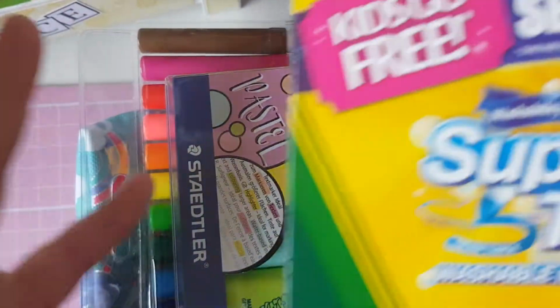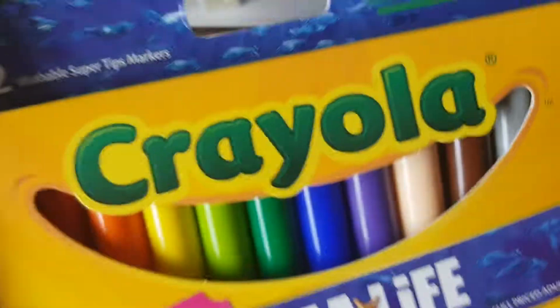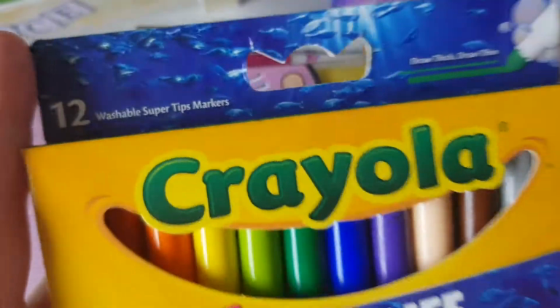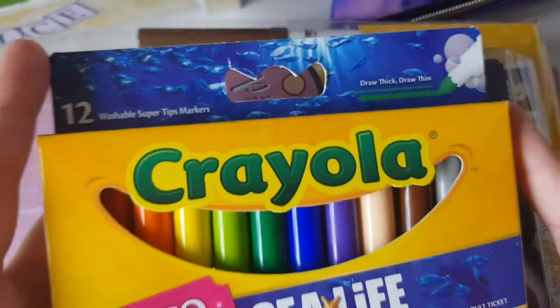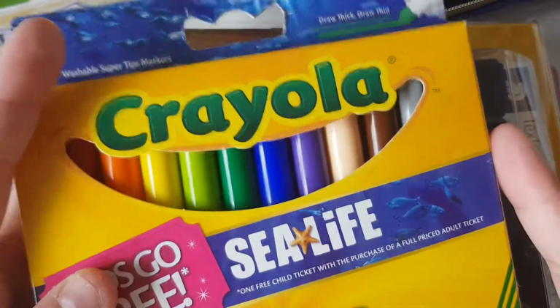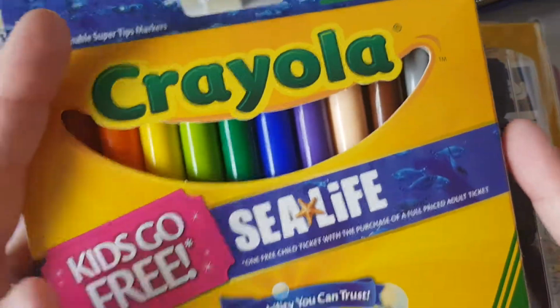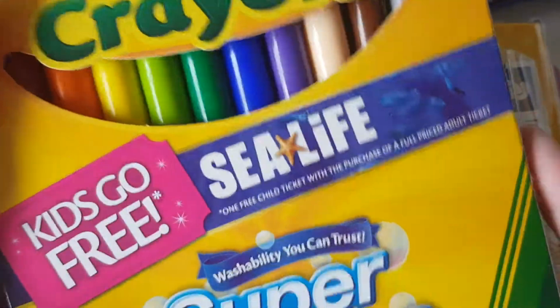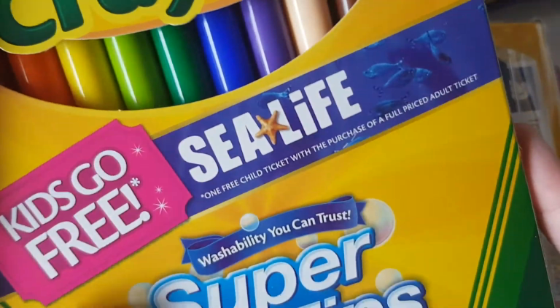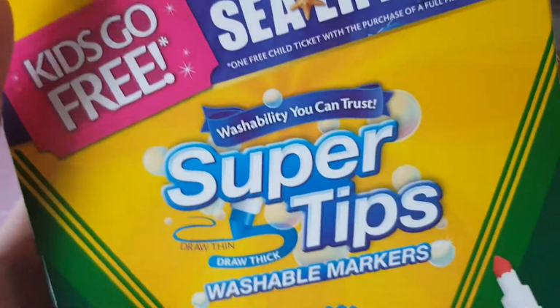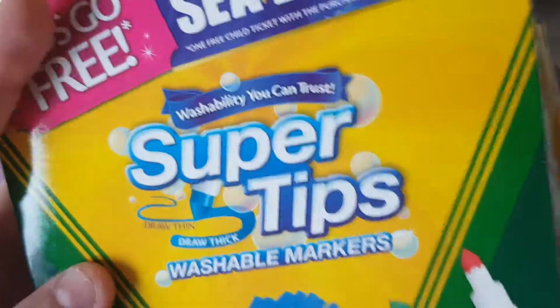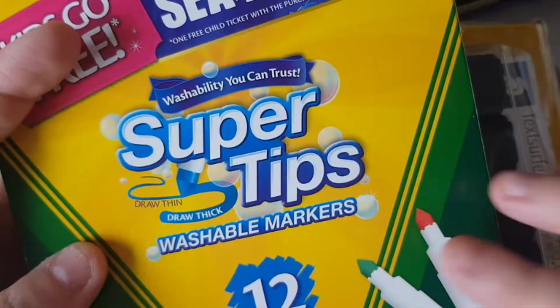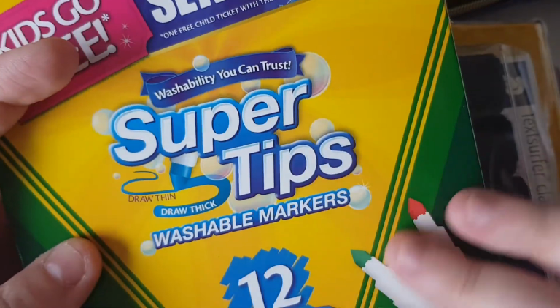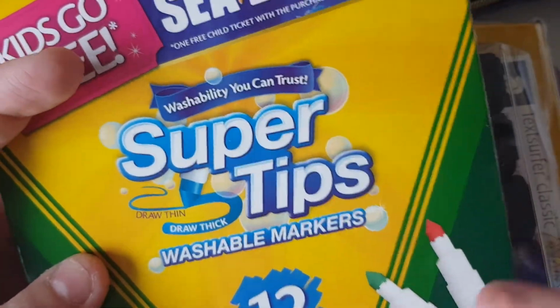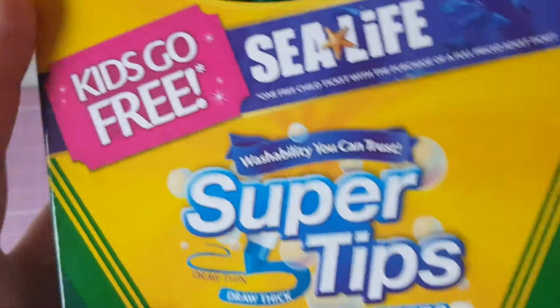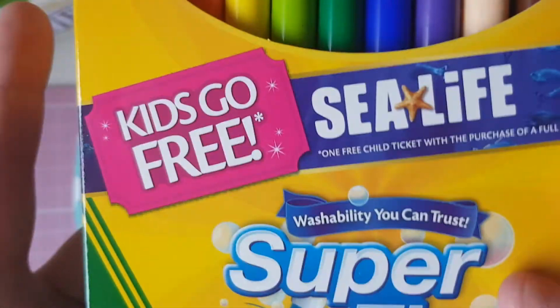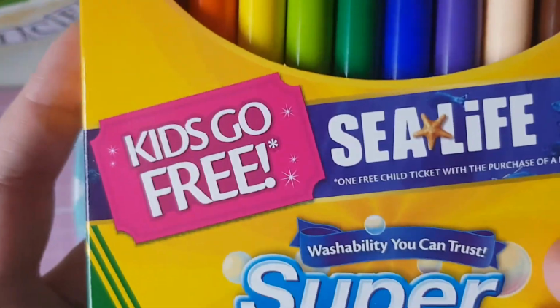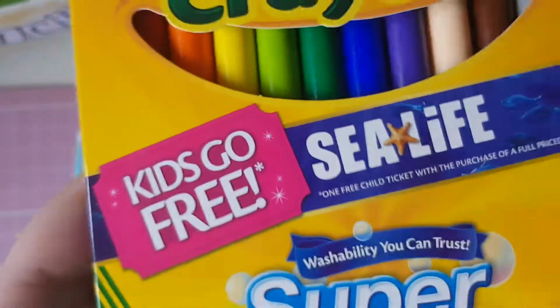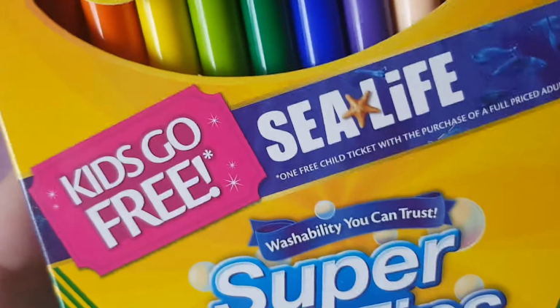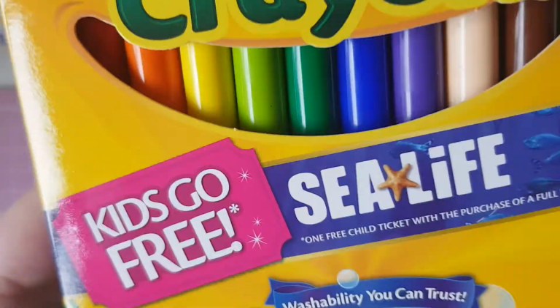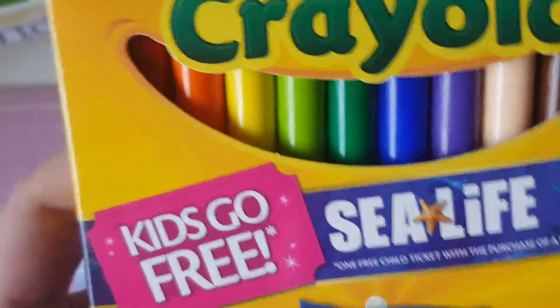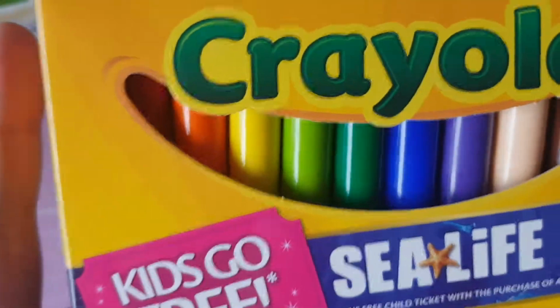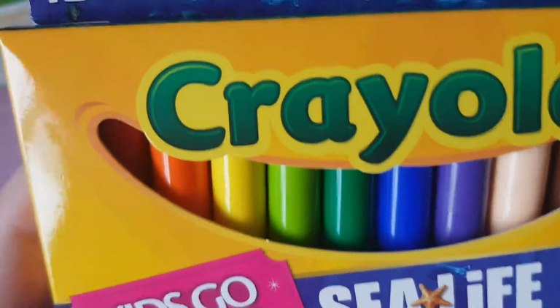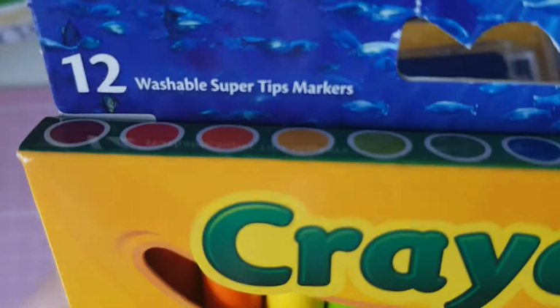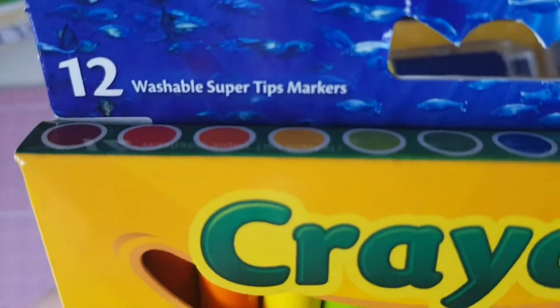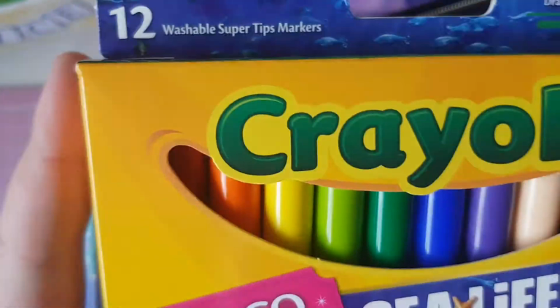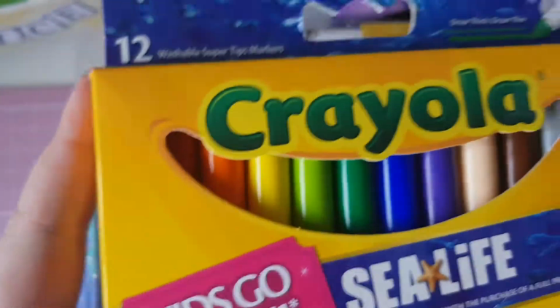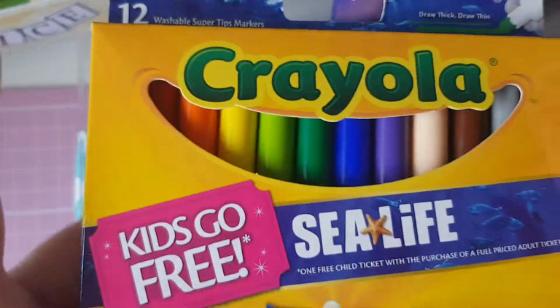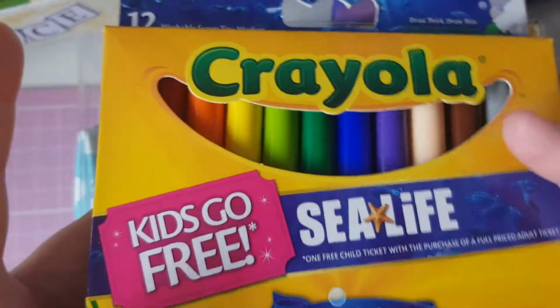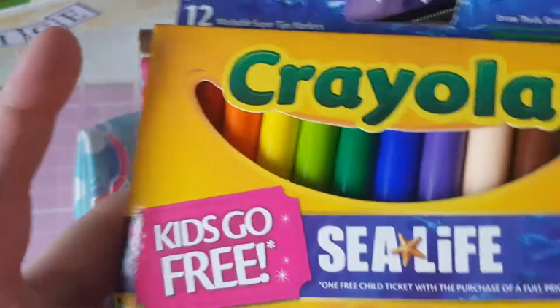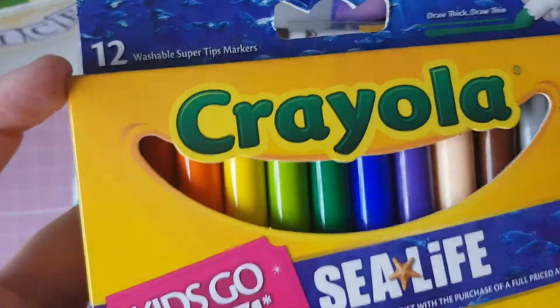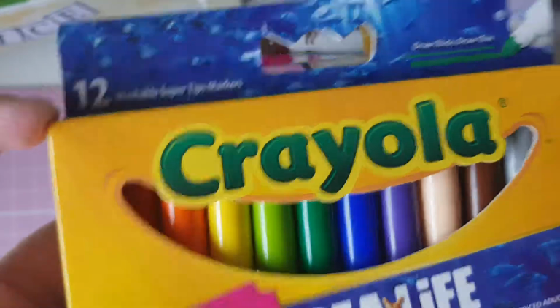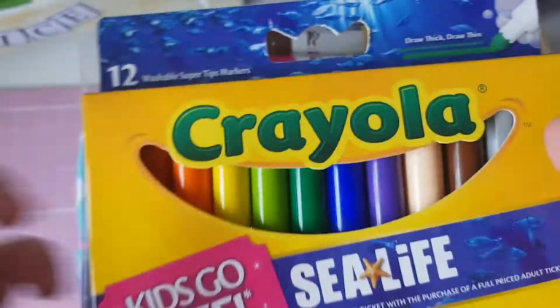From Sainsbury's I got these Crayola Super Tips. They're washable markers and you can draw thick and thin. I just love these and they were only £1.50 so I thought I'd grab them.